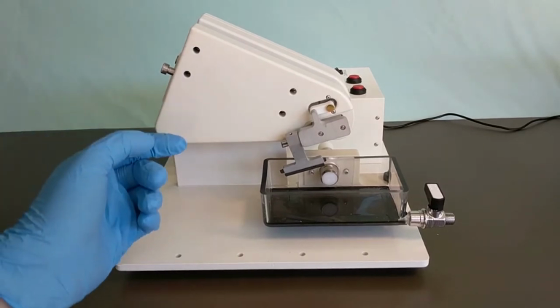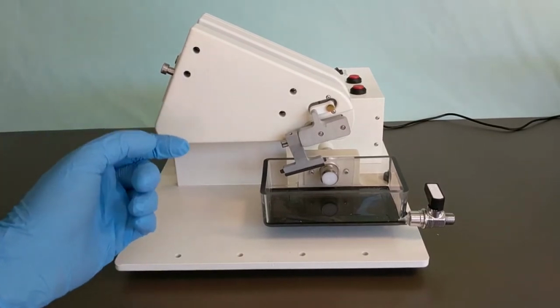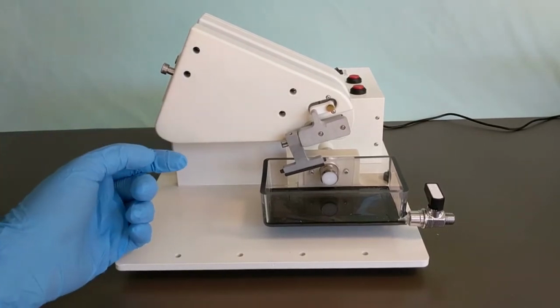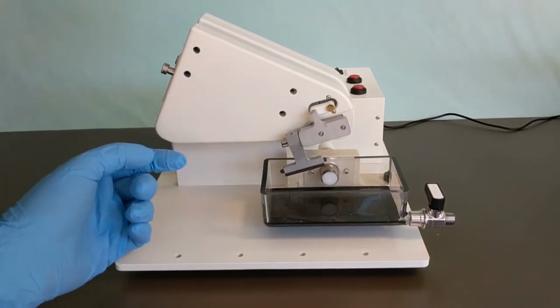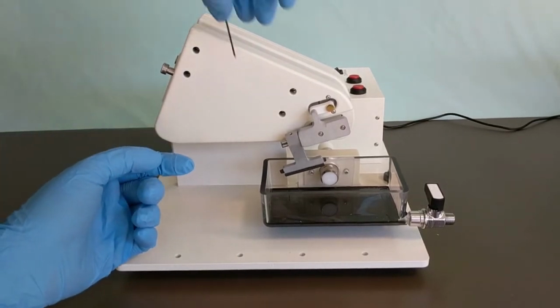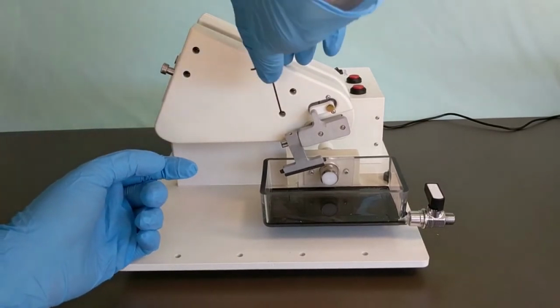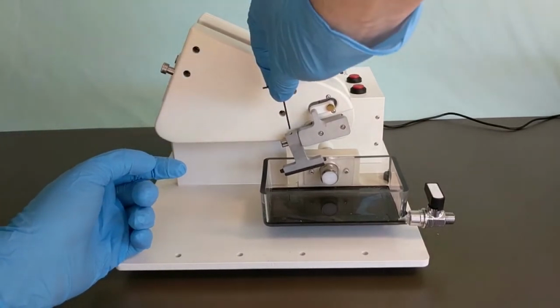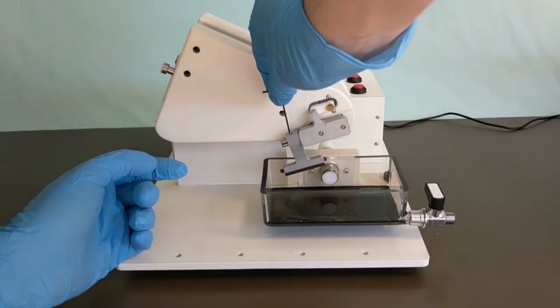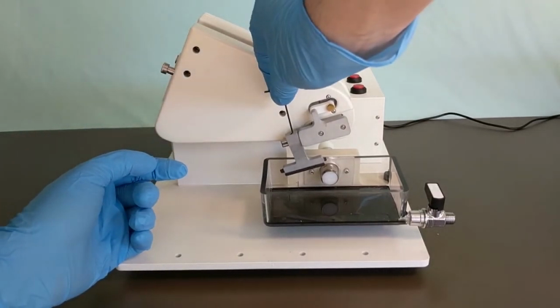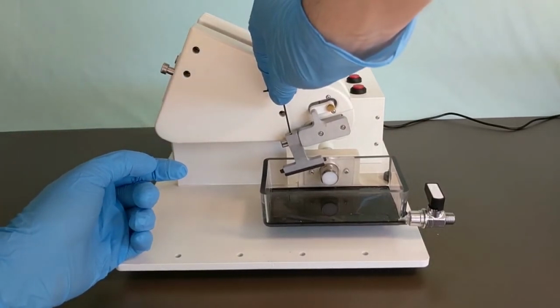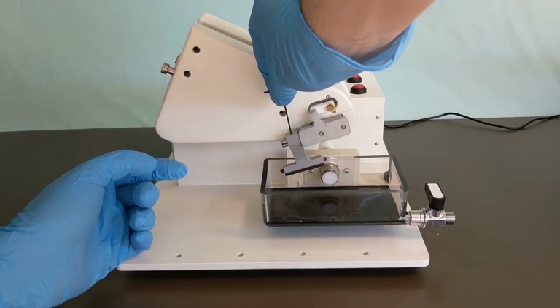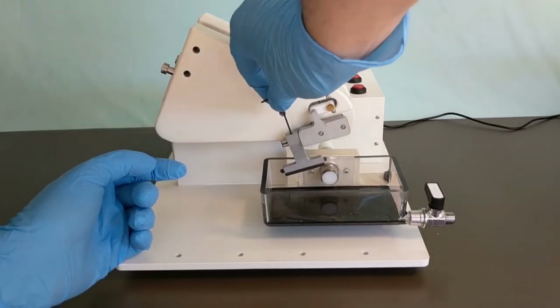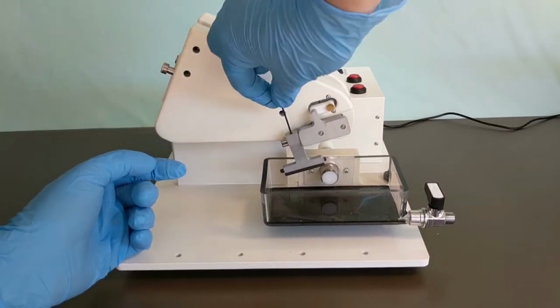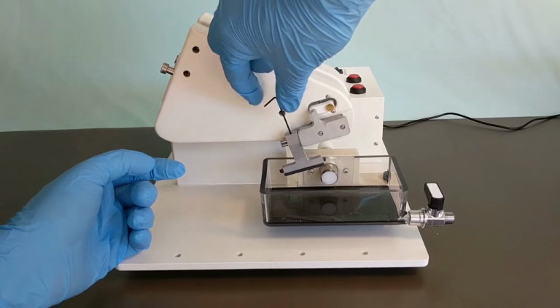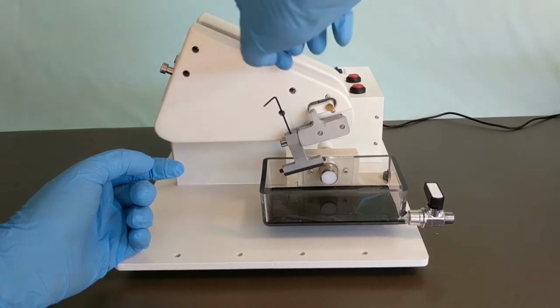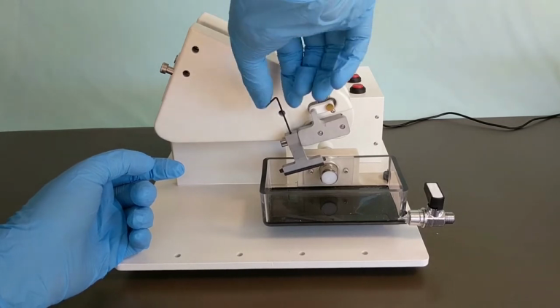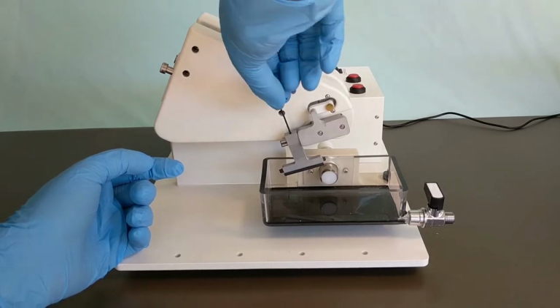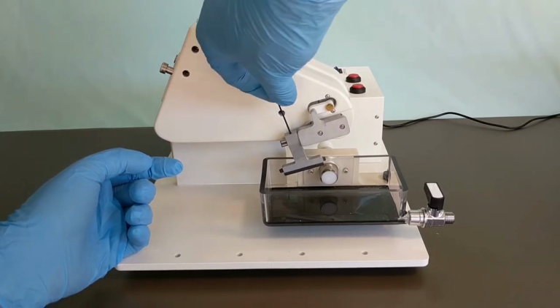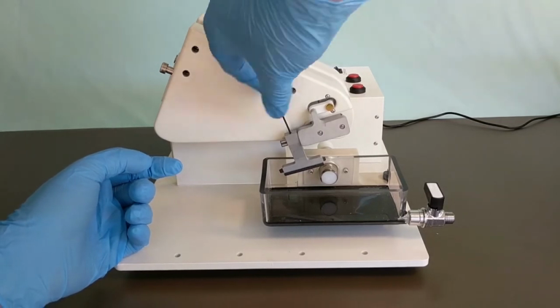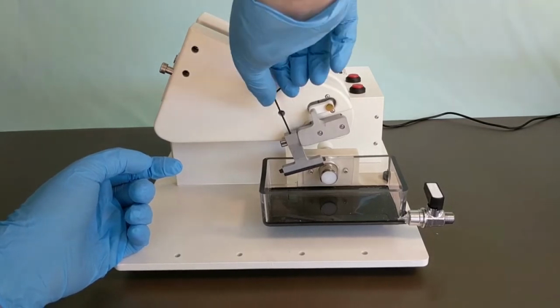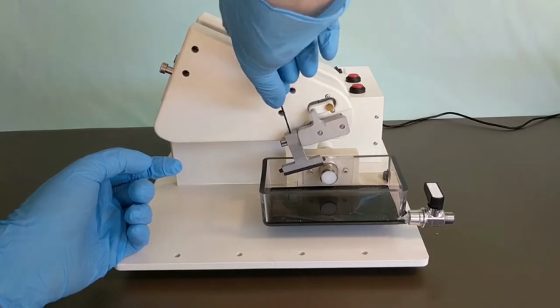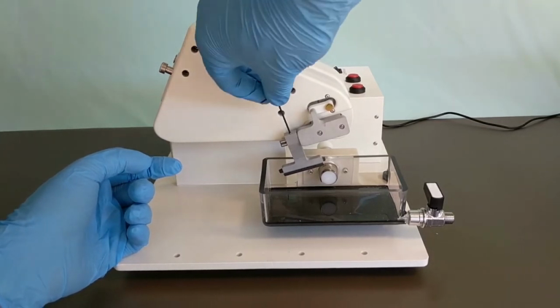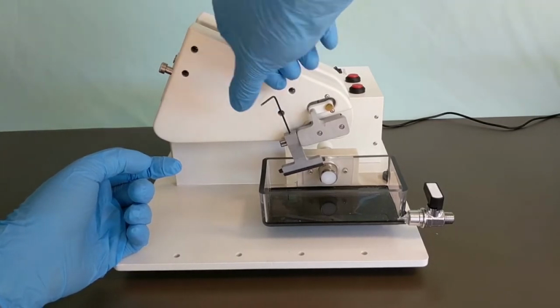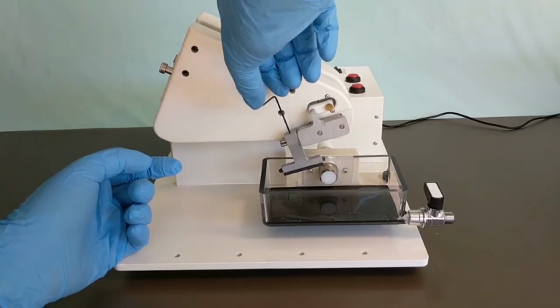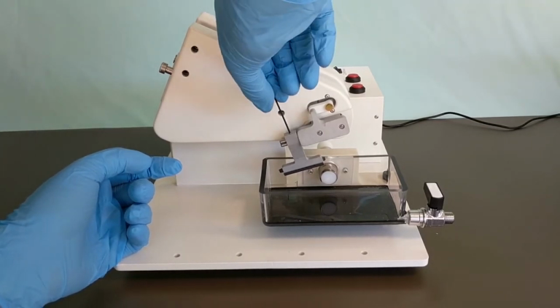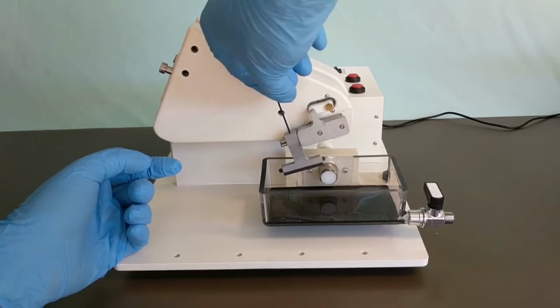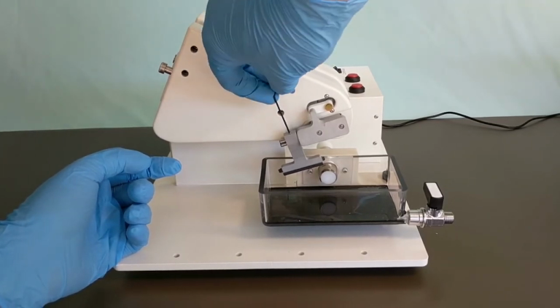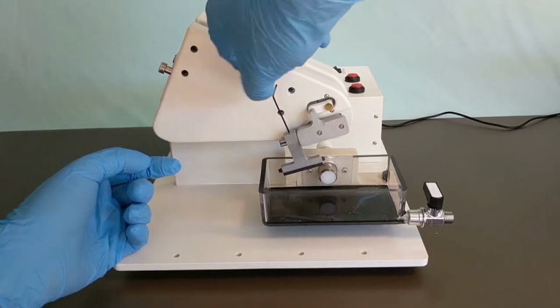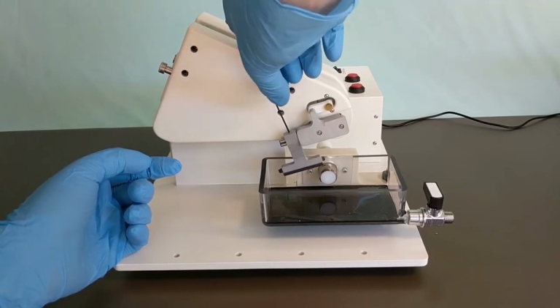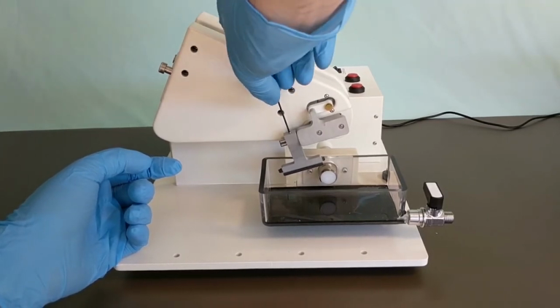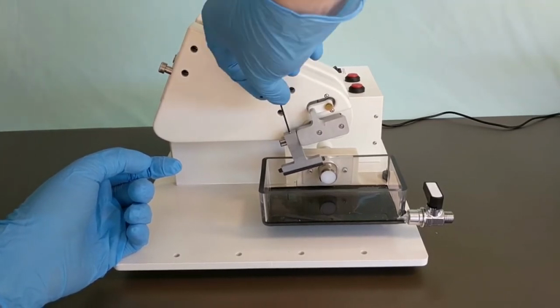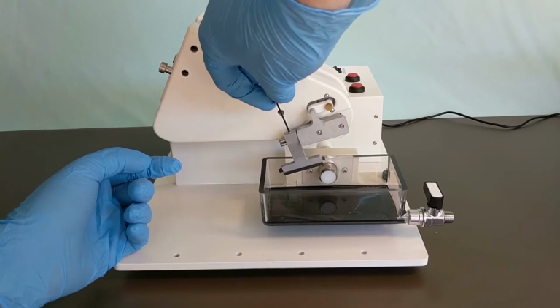To remove the blade holder, first unscrew it using the small allen wrench again and then carefully slide it off of the machine.